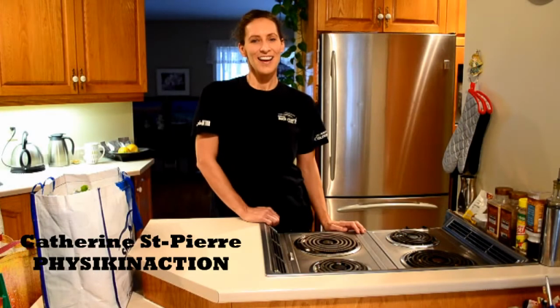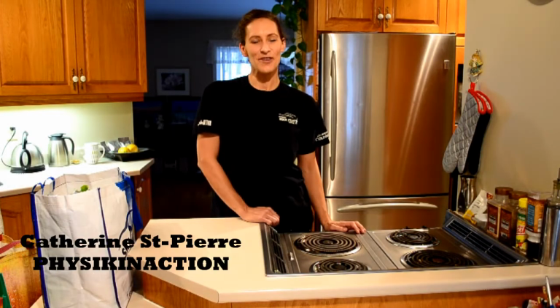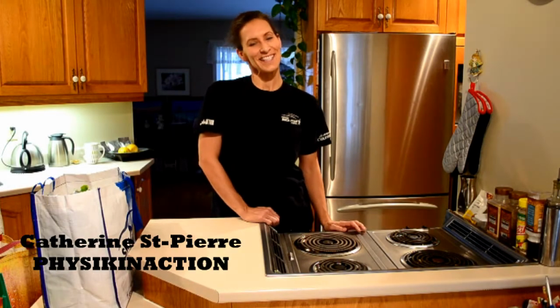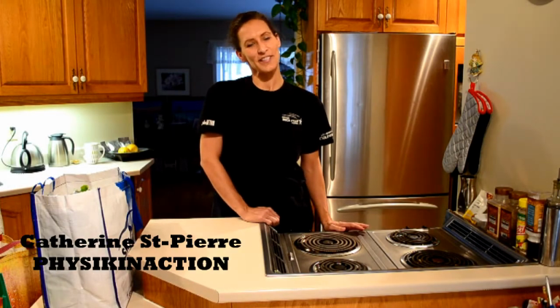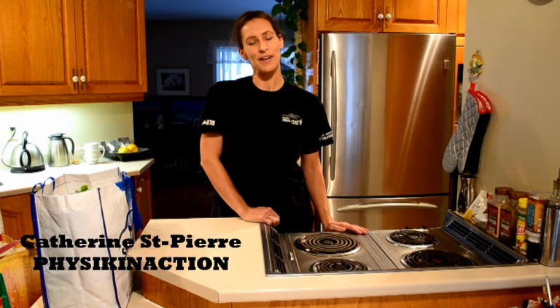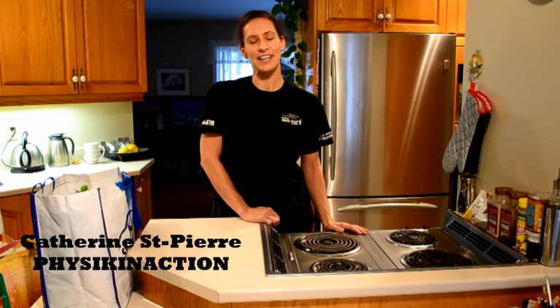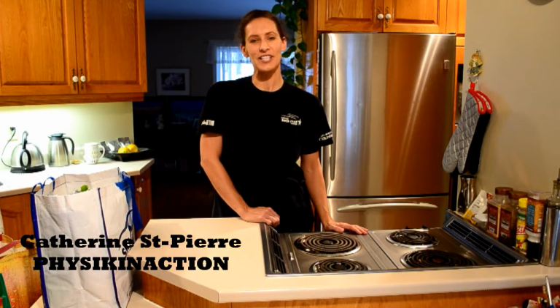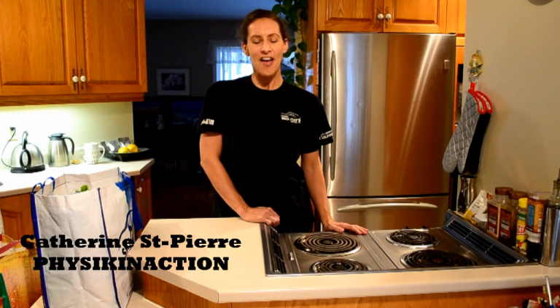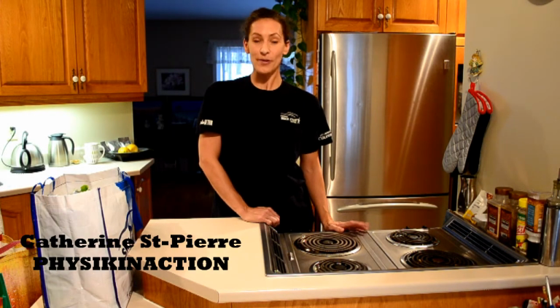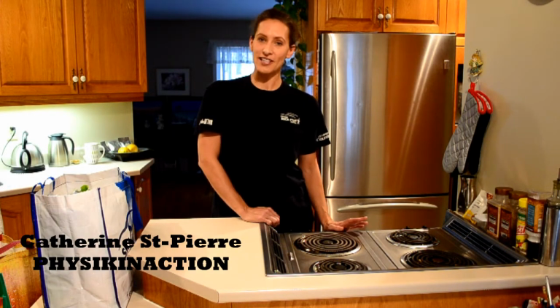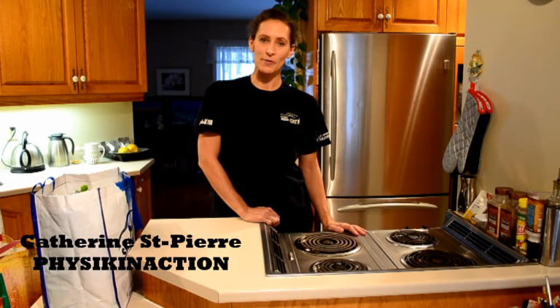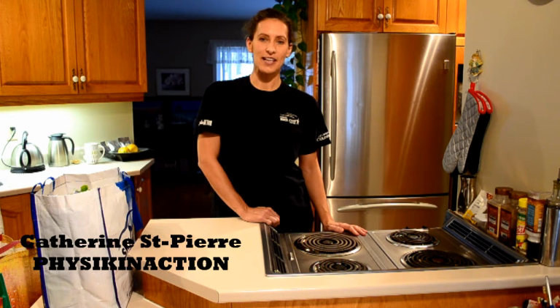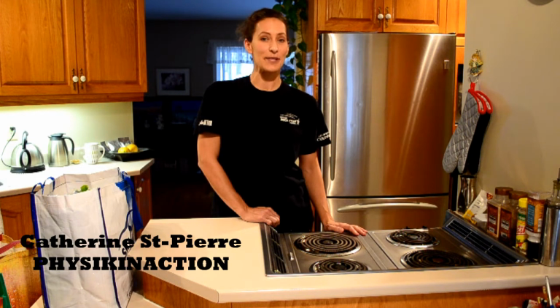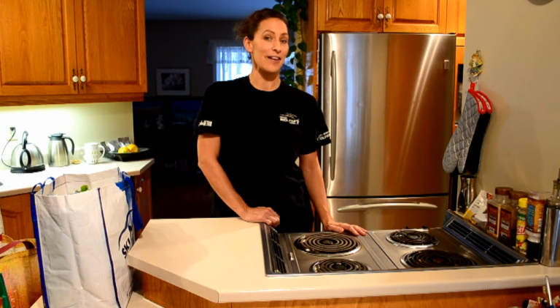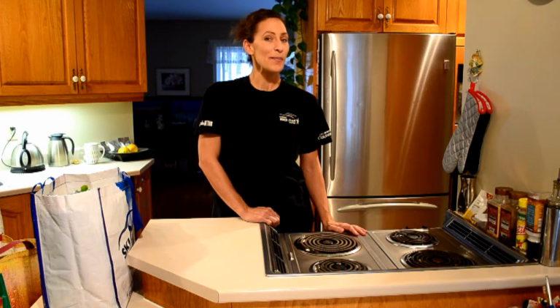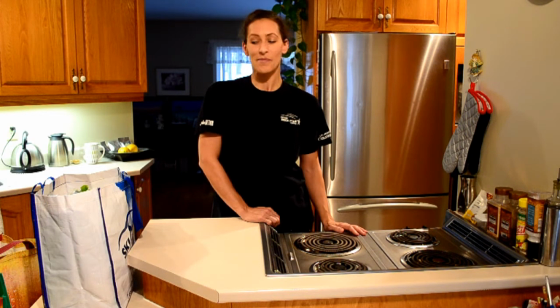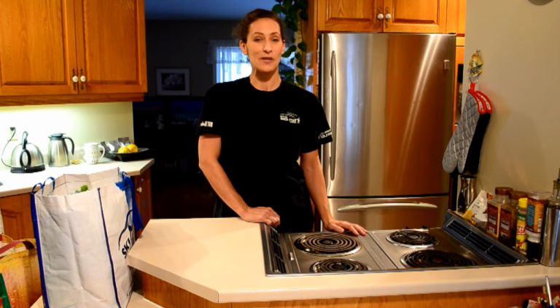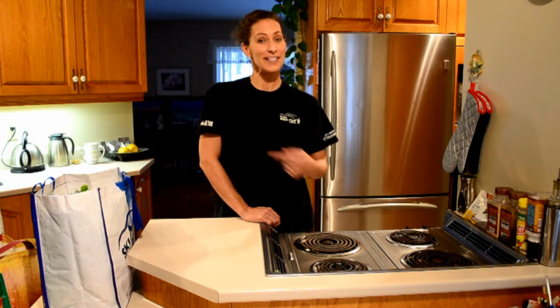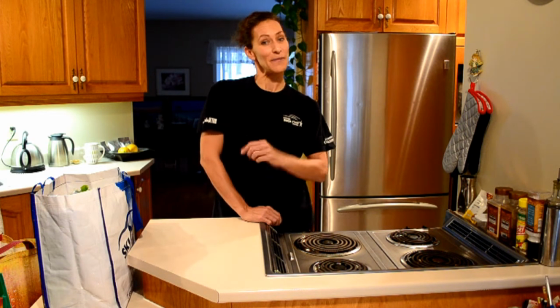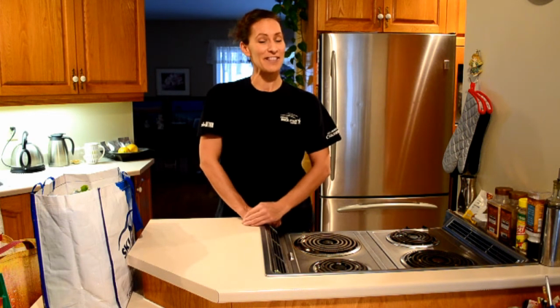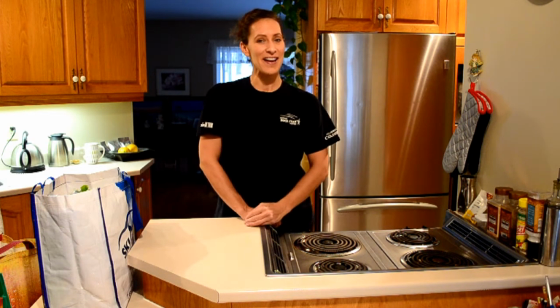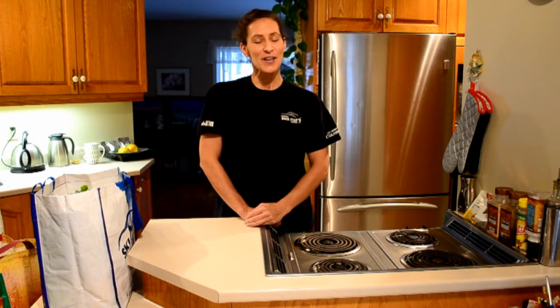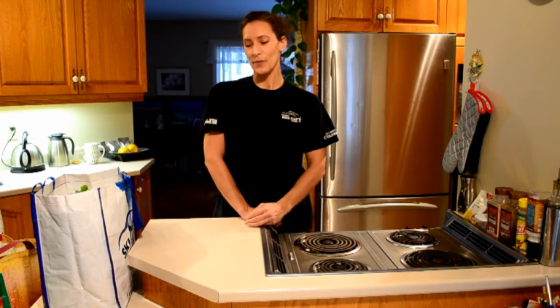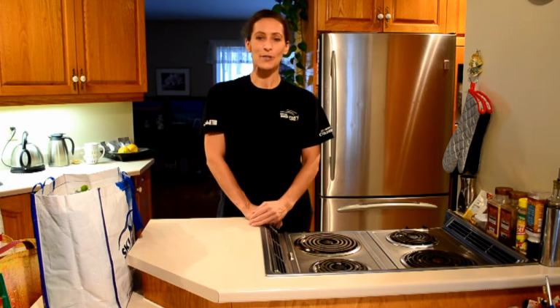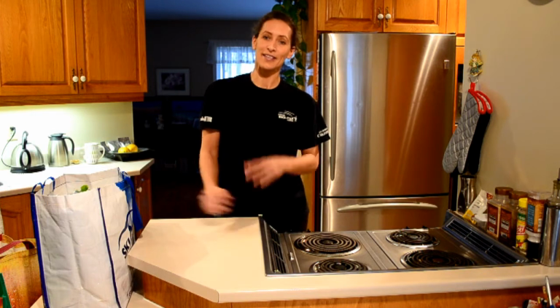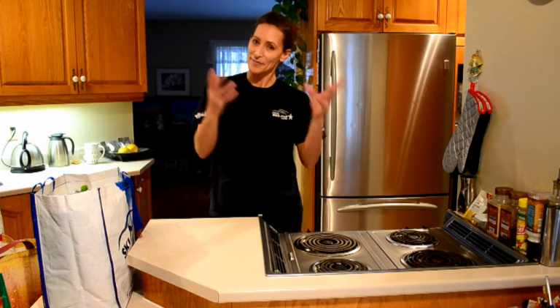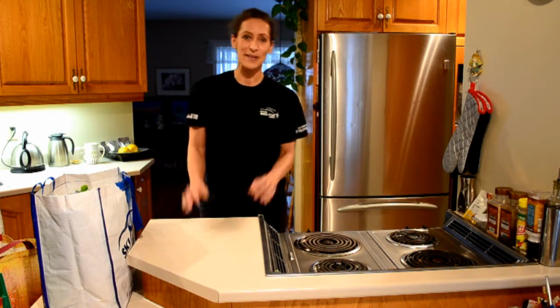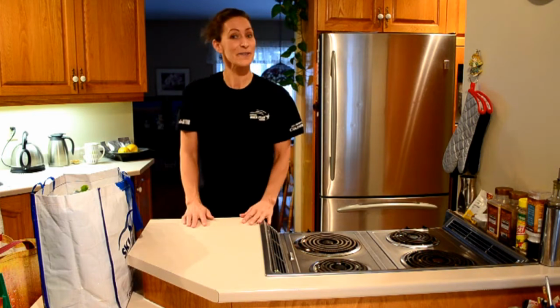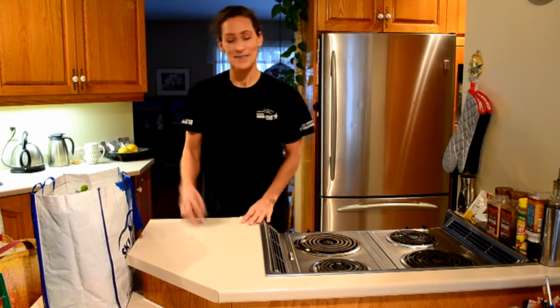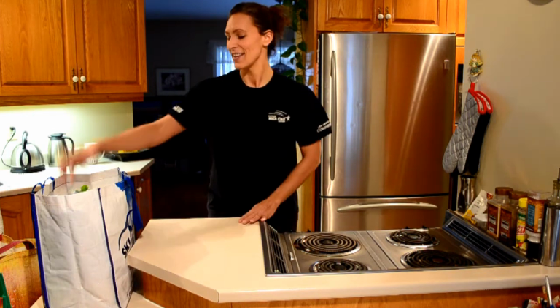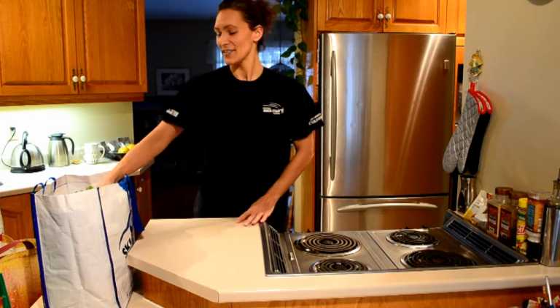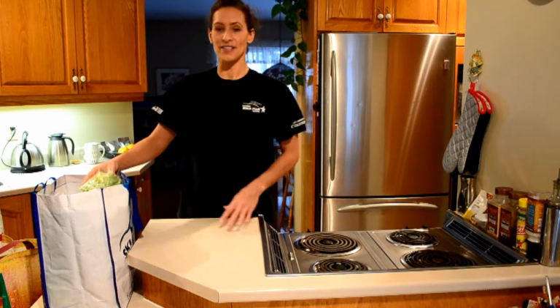Hi folks, this is Catherine St. Pierre at Physic in Action. We just did groceries and I was hoping that maybe you'd want to see what we have in the bag. So what we're going to do is we're going to pull out our groceries and start.